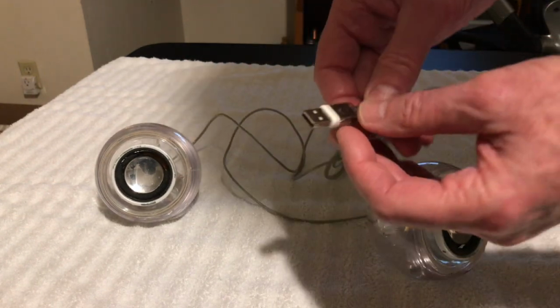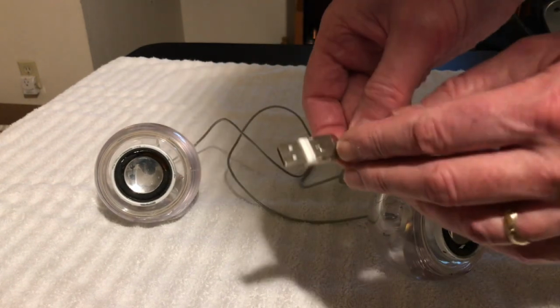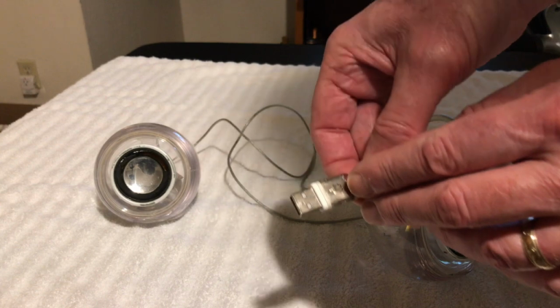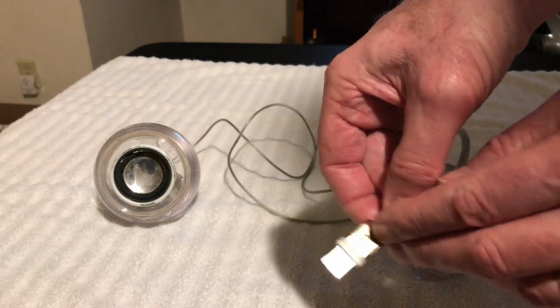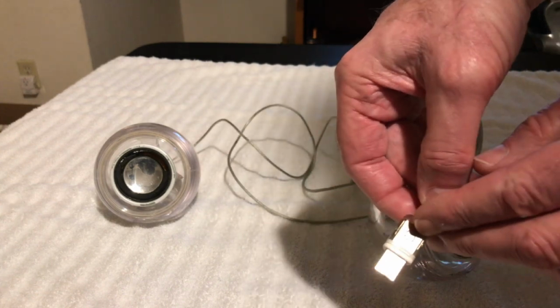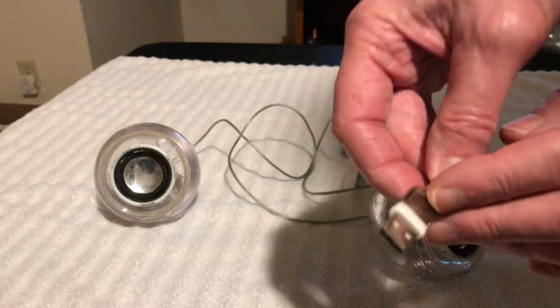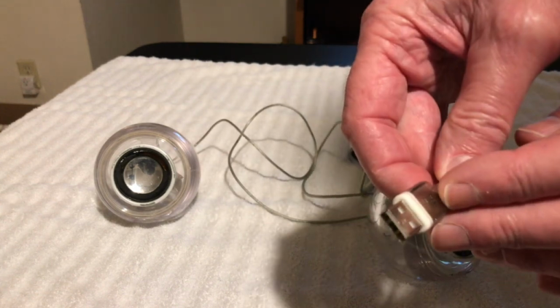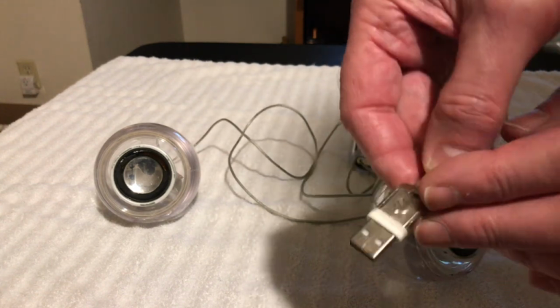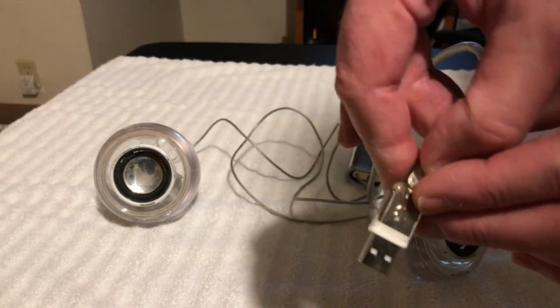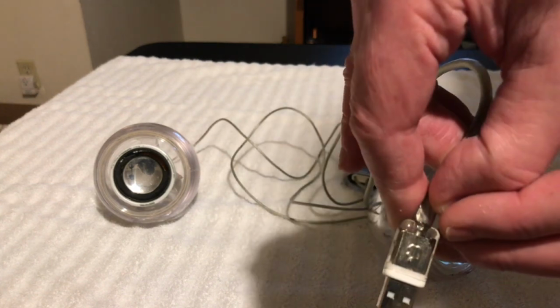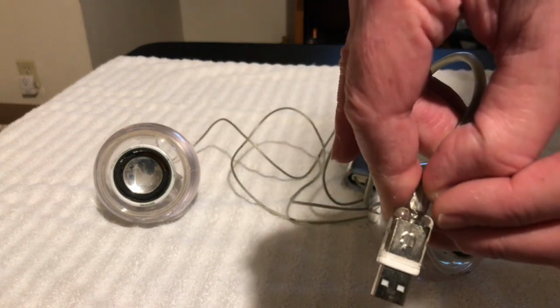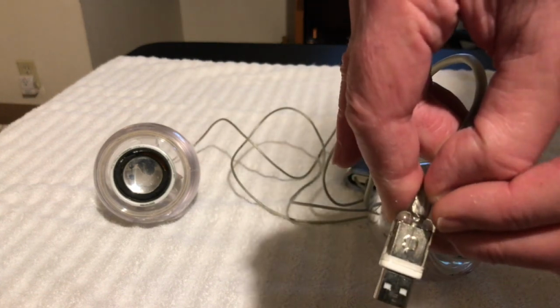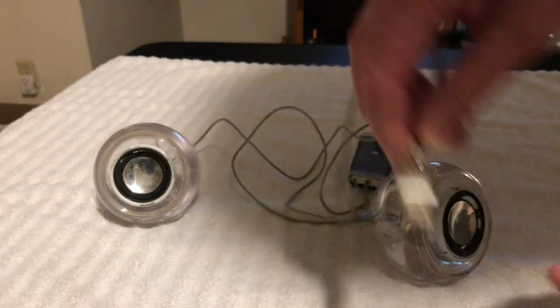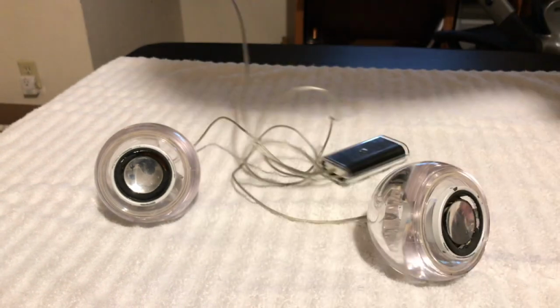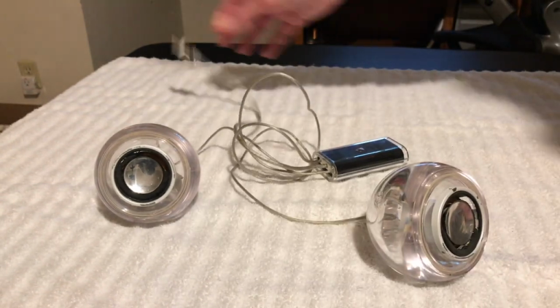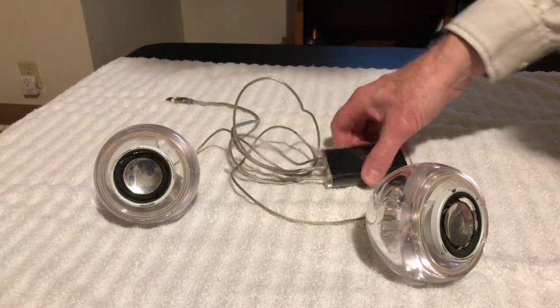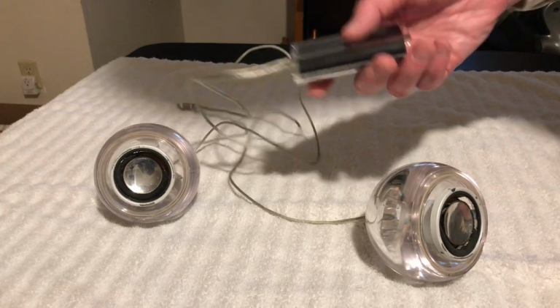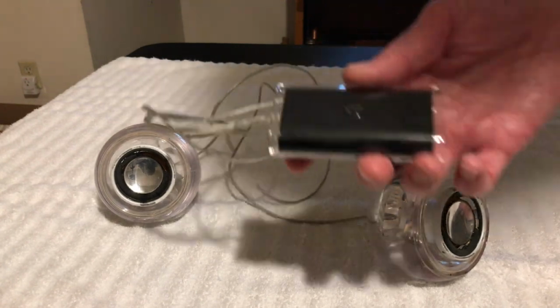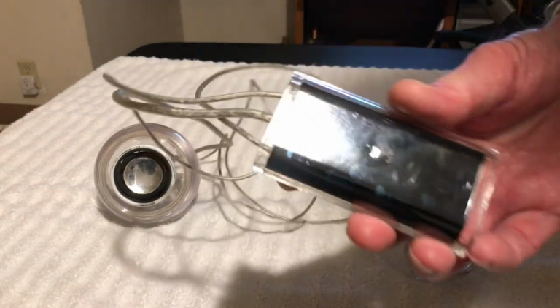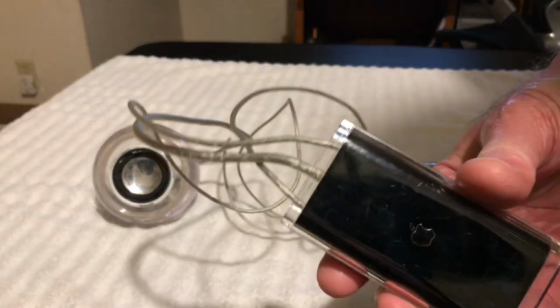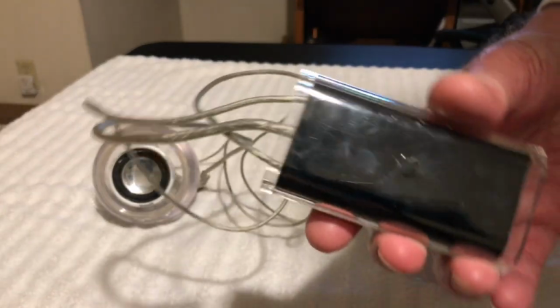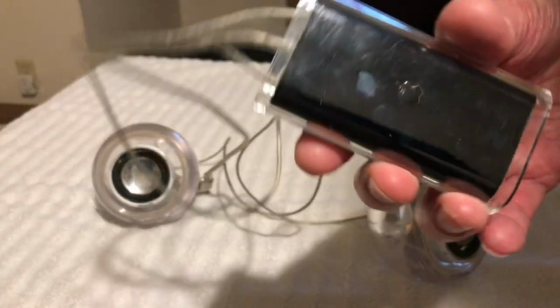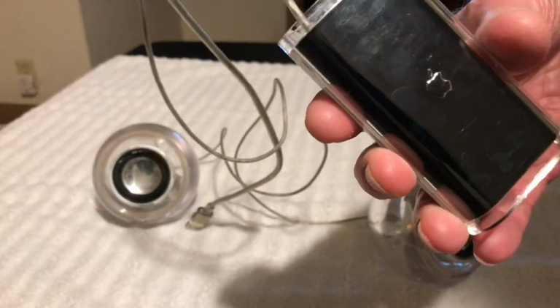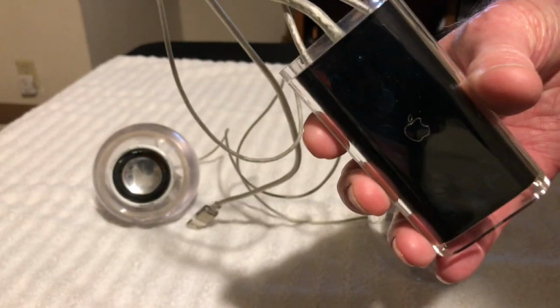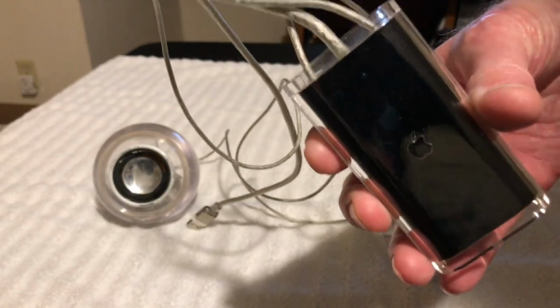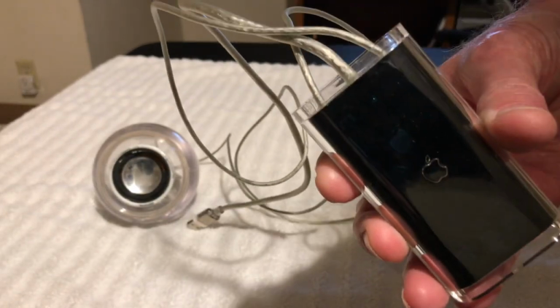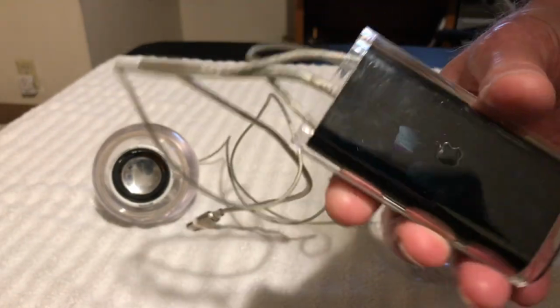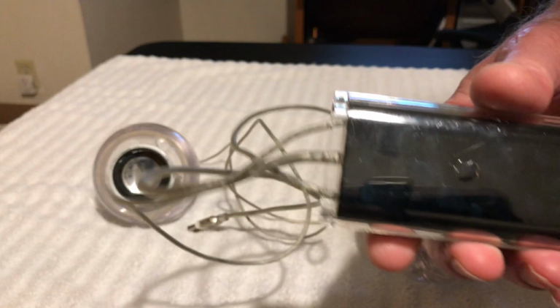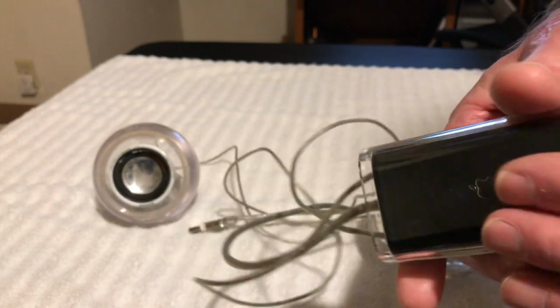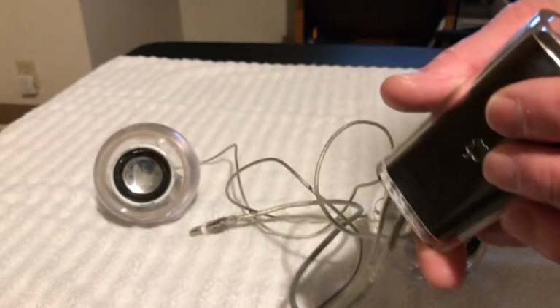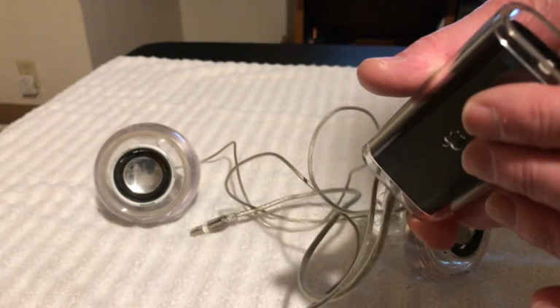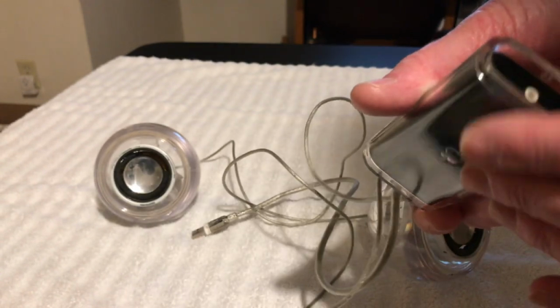Obviously it's got the official Apple logo on it, so you know it's the real deal. And the Apple logo is on the little sound card in here too — the little sound amplifier that's built into this thing.